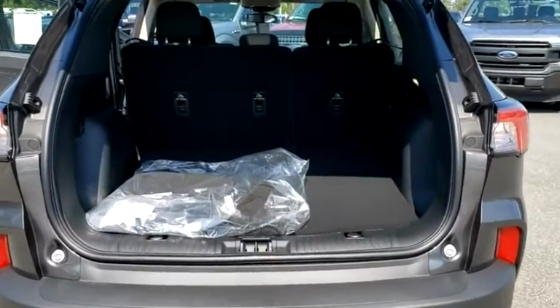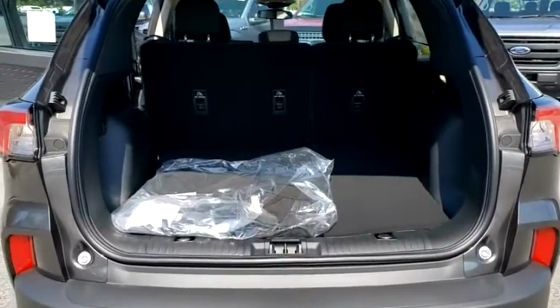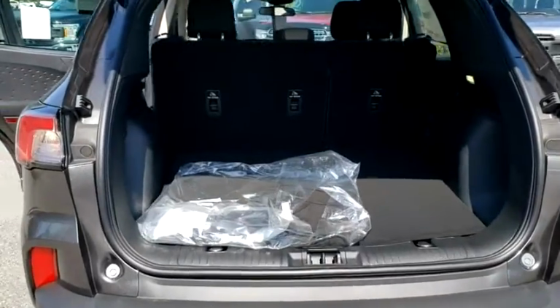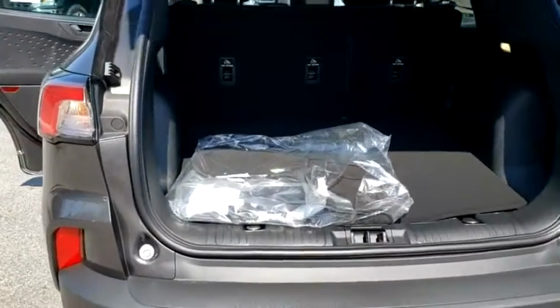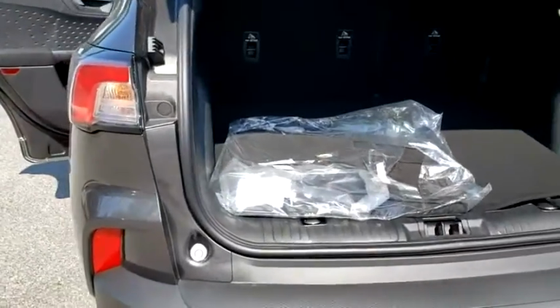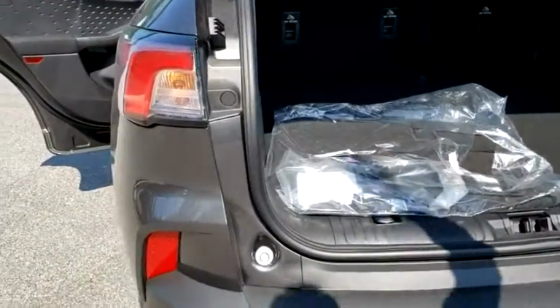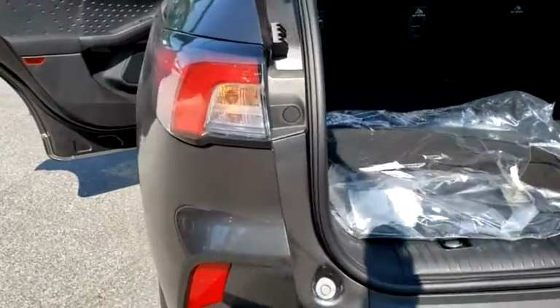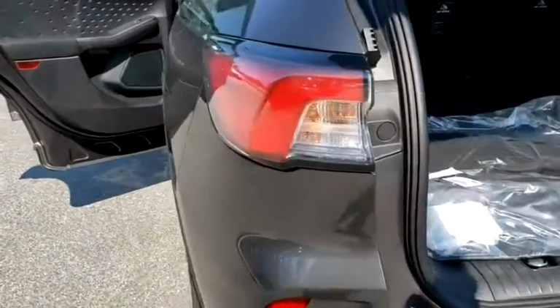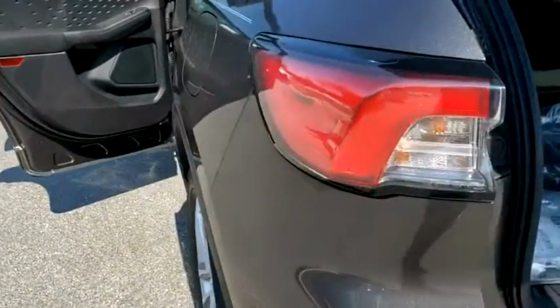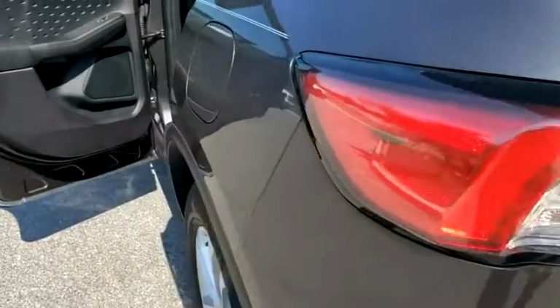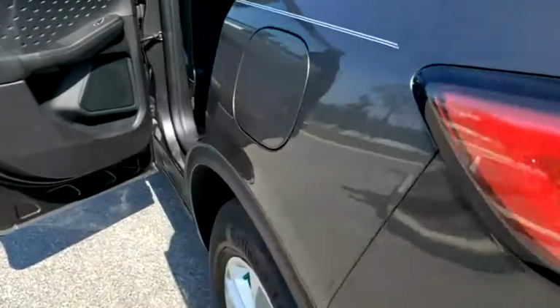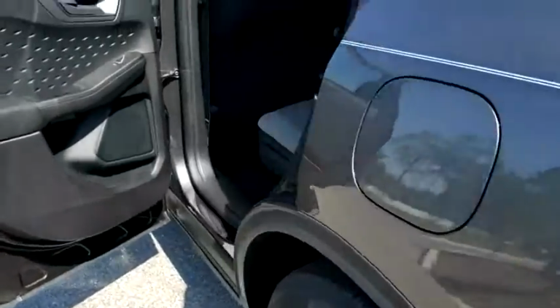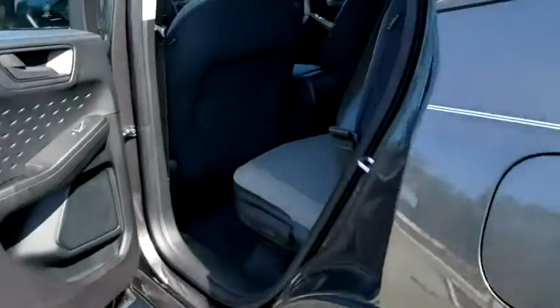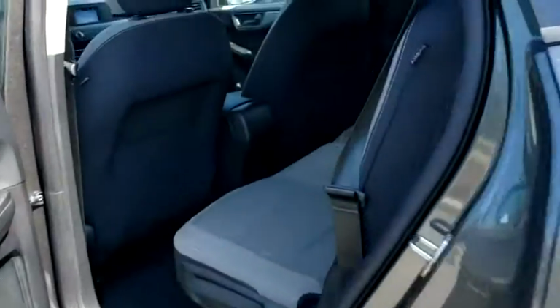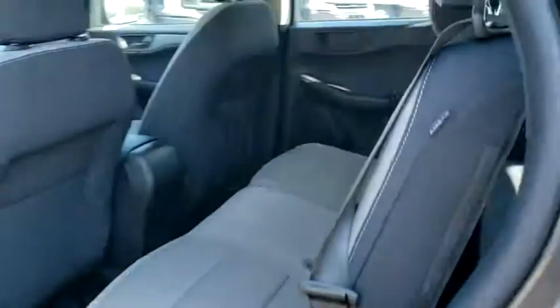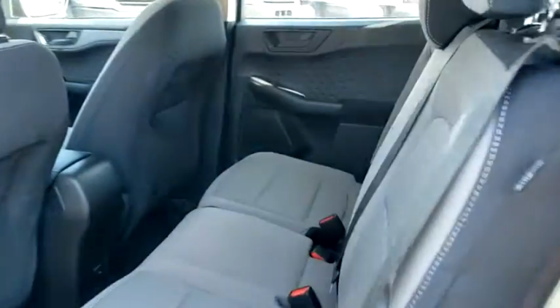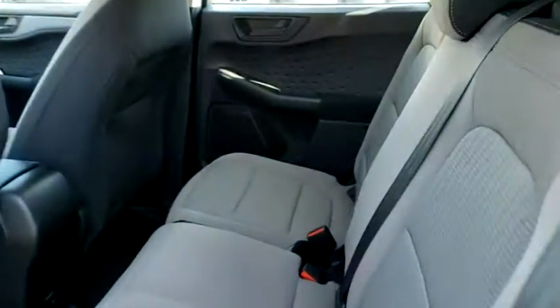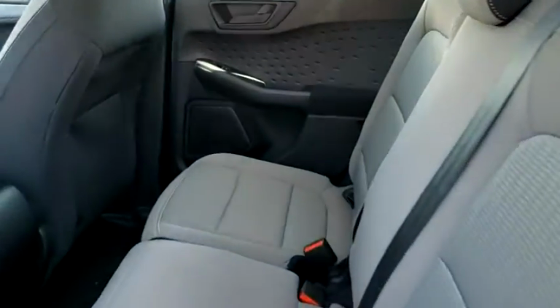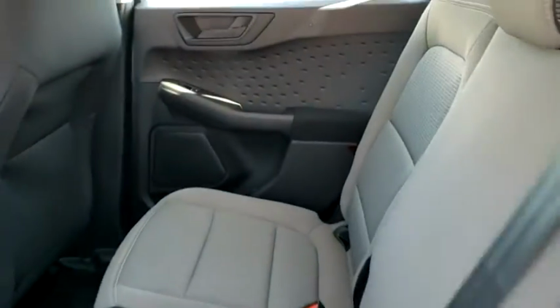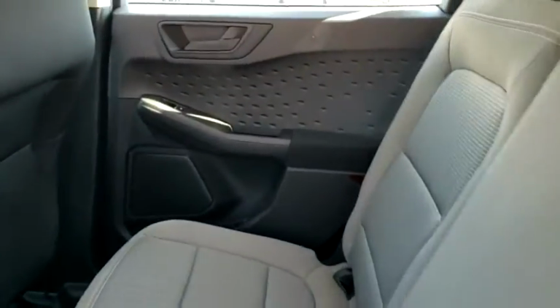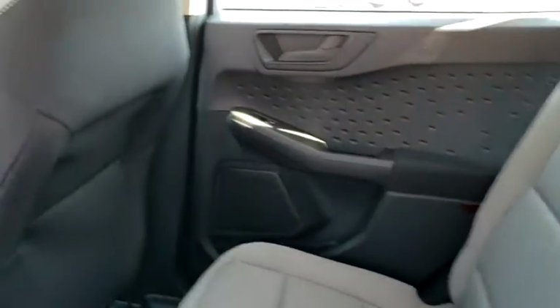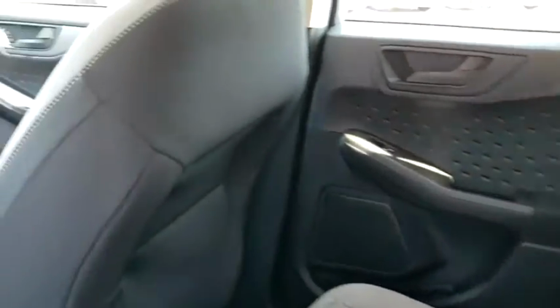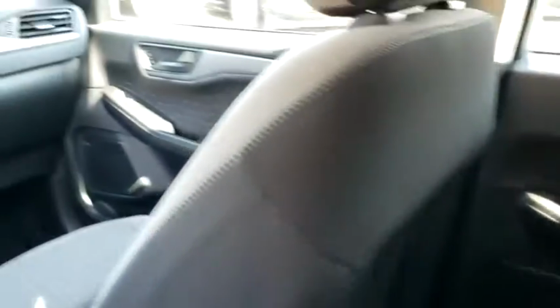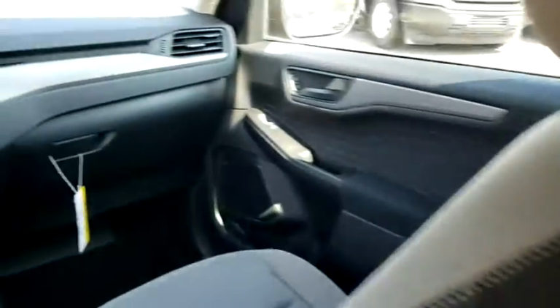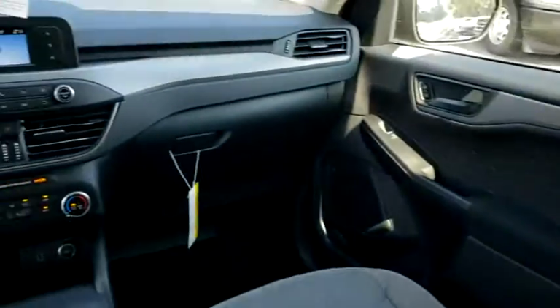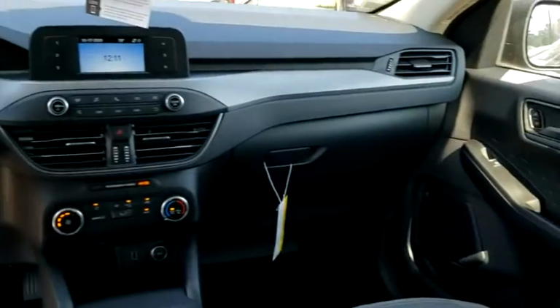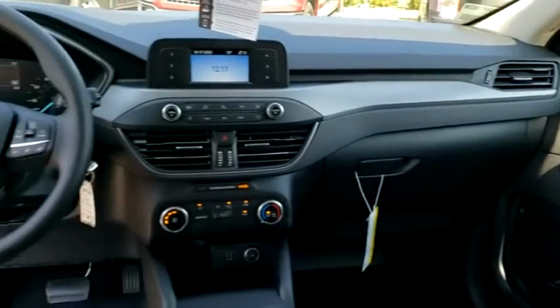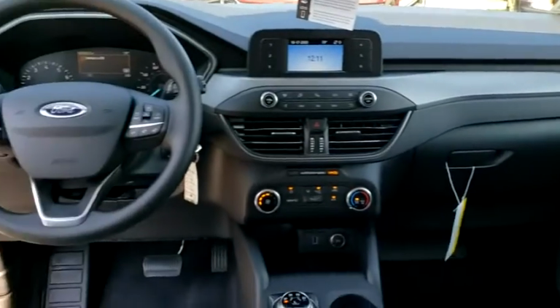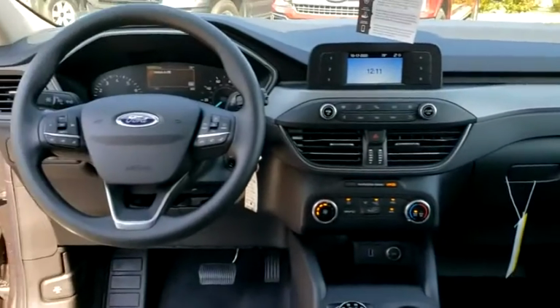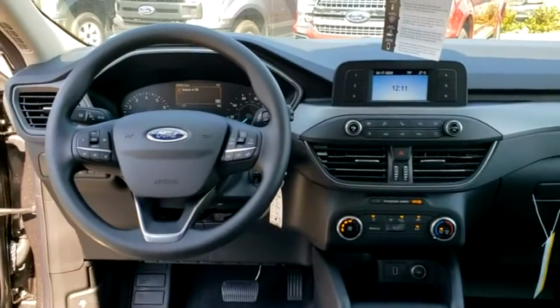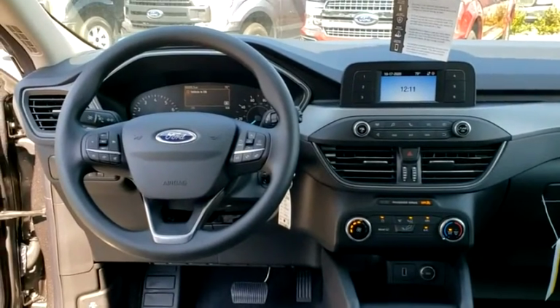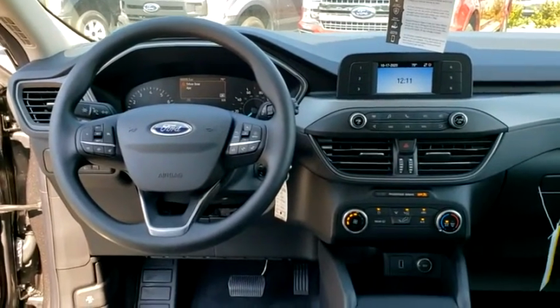Bluetooth, power steering, adjustable steering wheel, cruise control, floor mats, four-wheel disc brakes, rear defrost, AM FM stereo radio, front-wheel drive, power door locks, MP3 player.